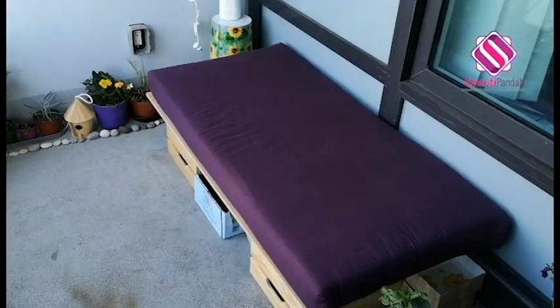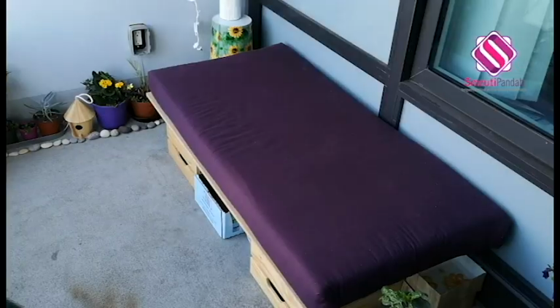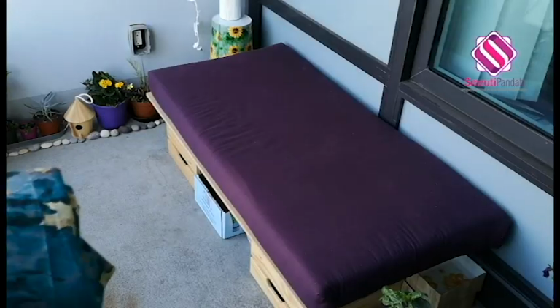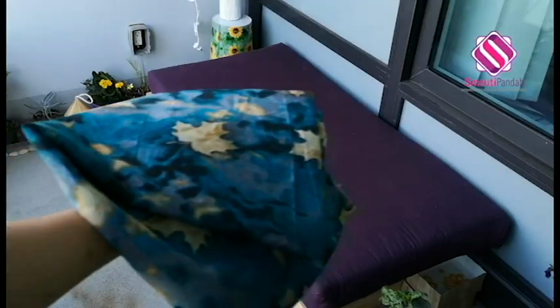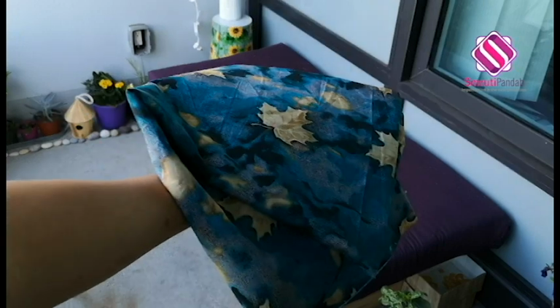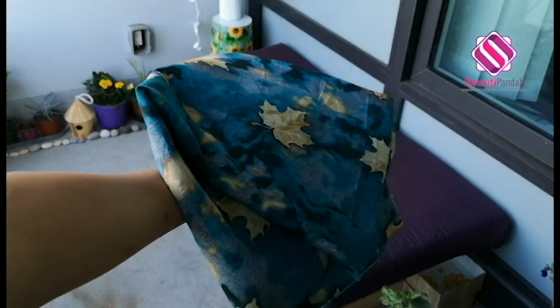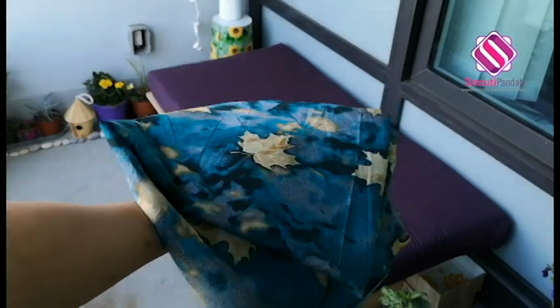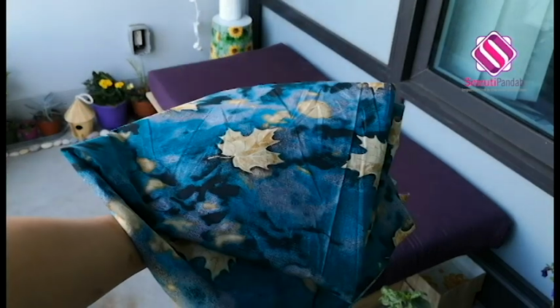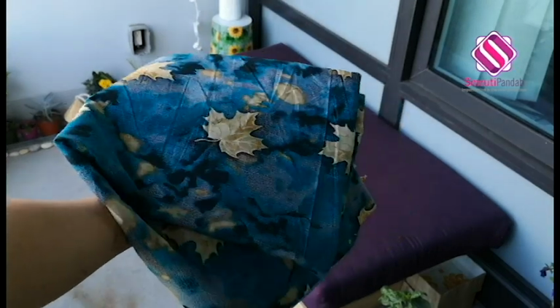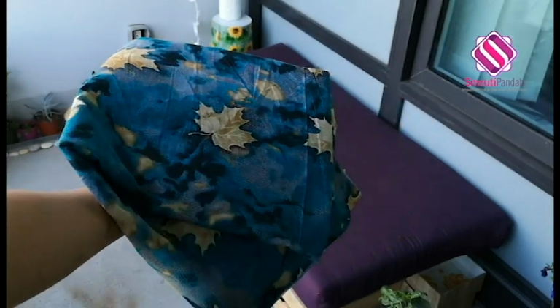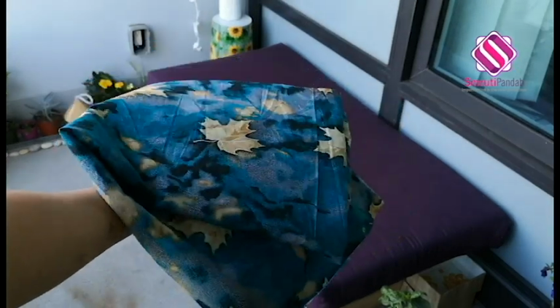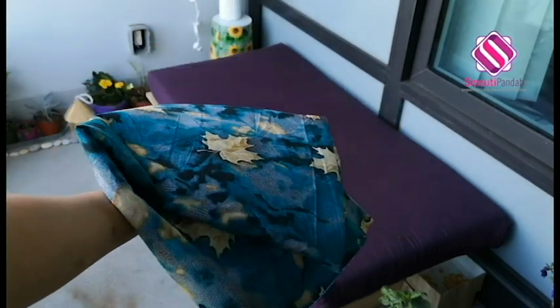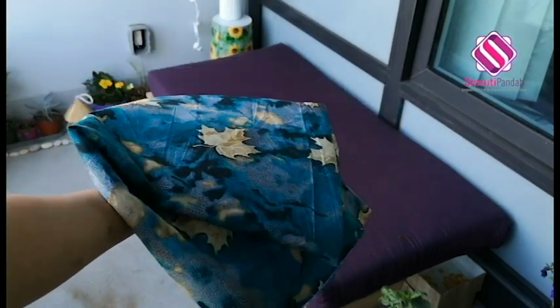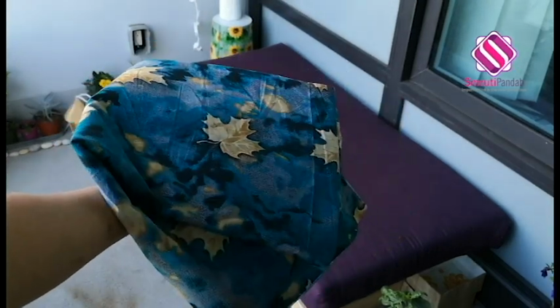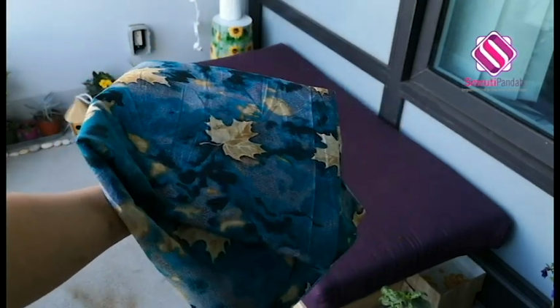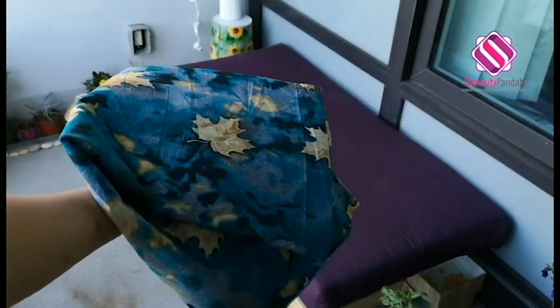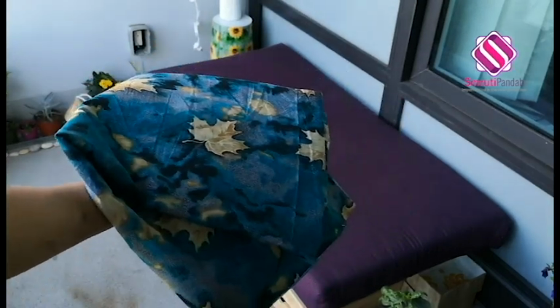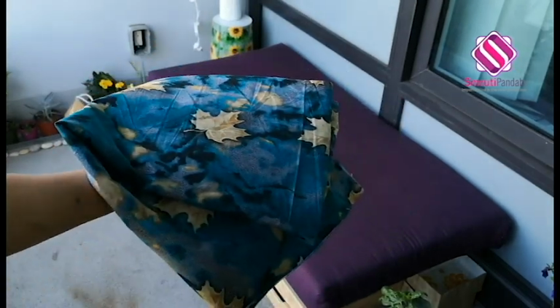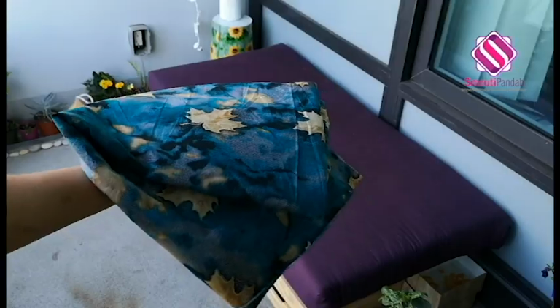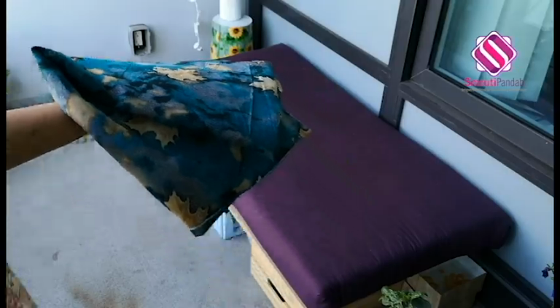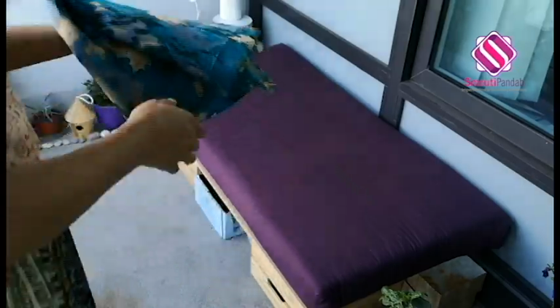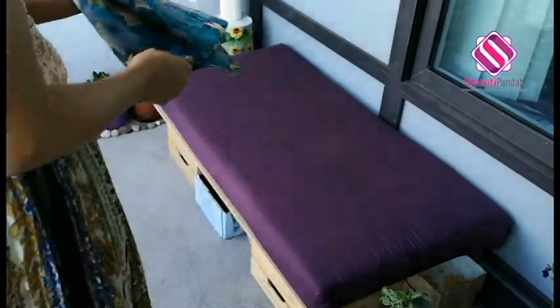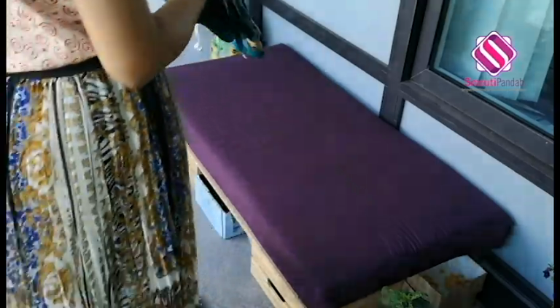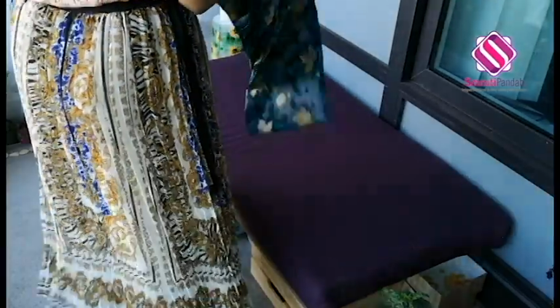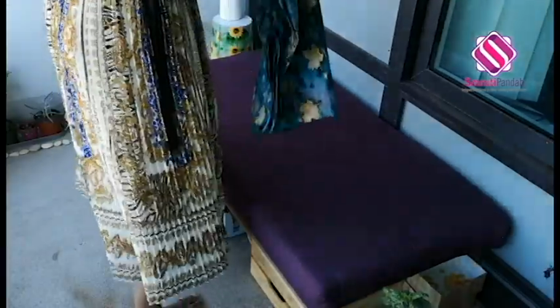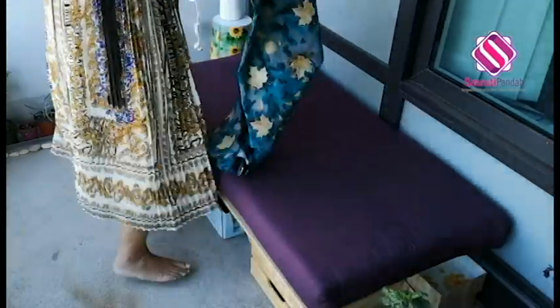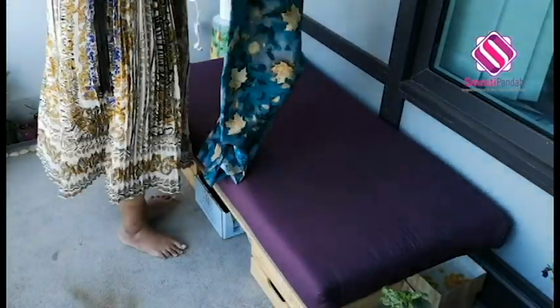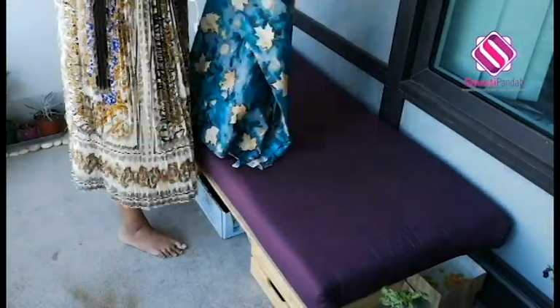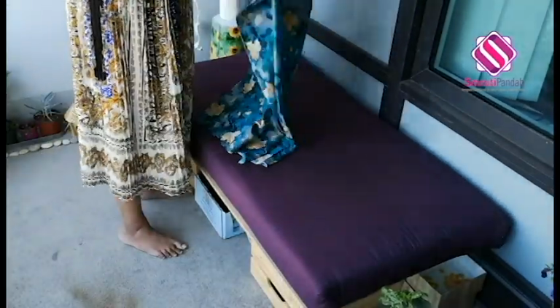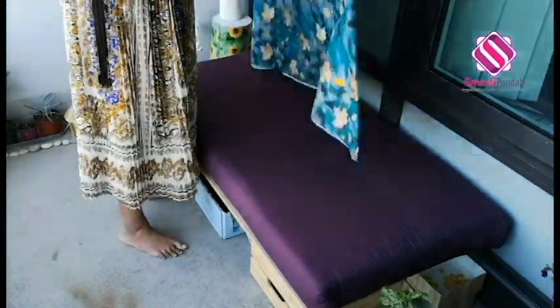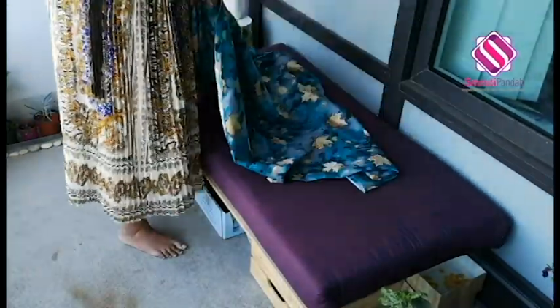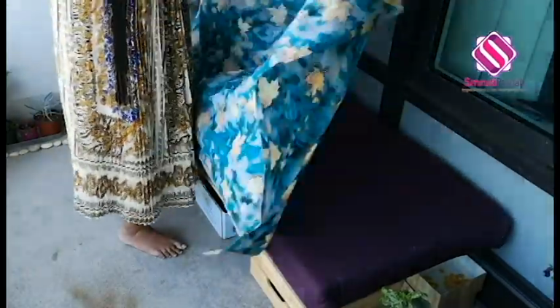Now let's add some color here. I have this piece of fabric — I will use it to cover the cushion. You have the flexibility here to change the fabric and make it look different each time.